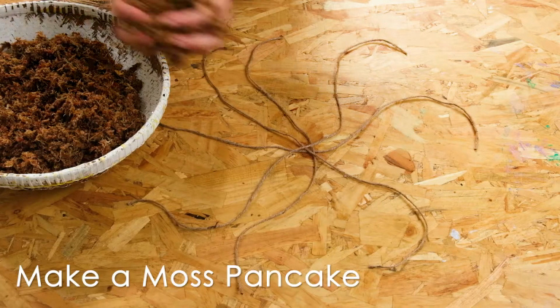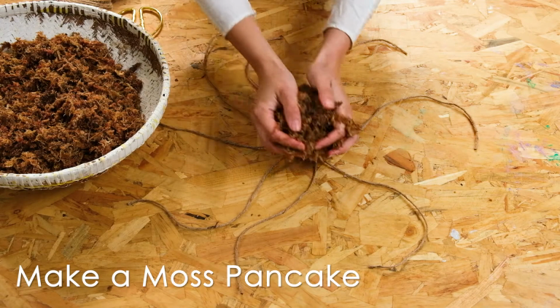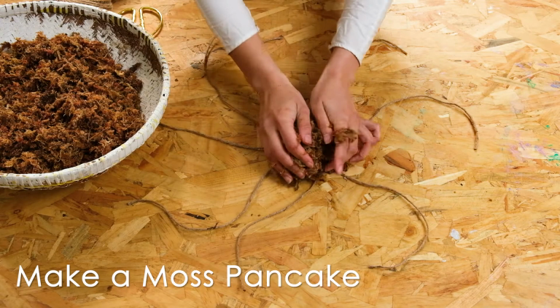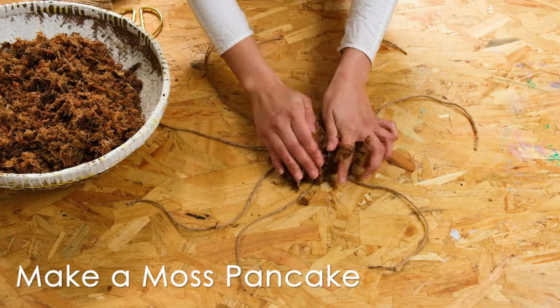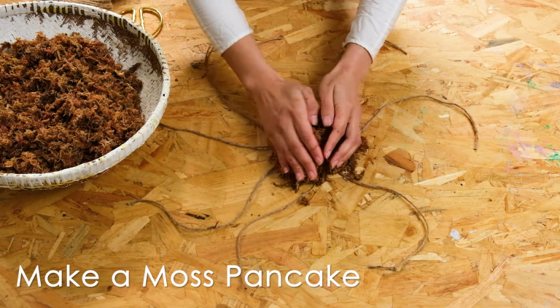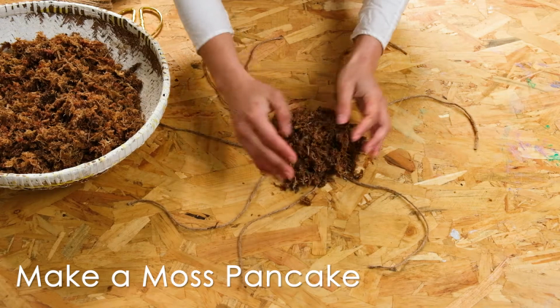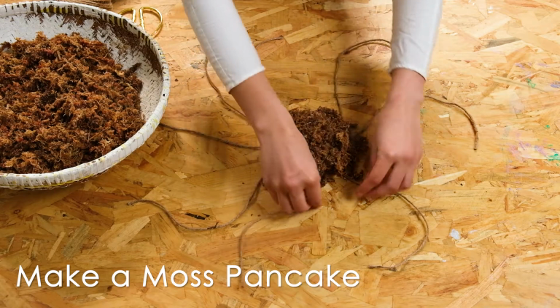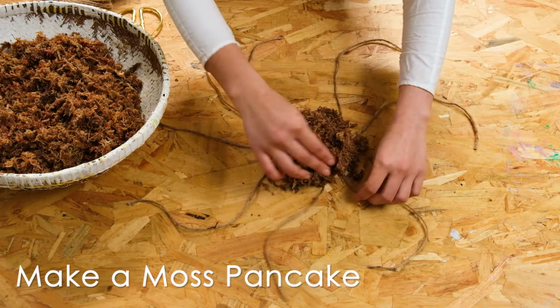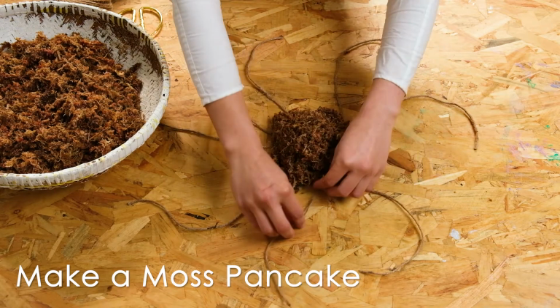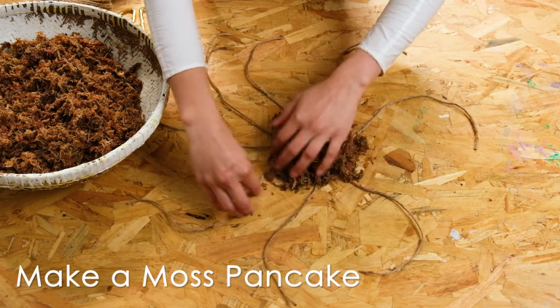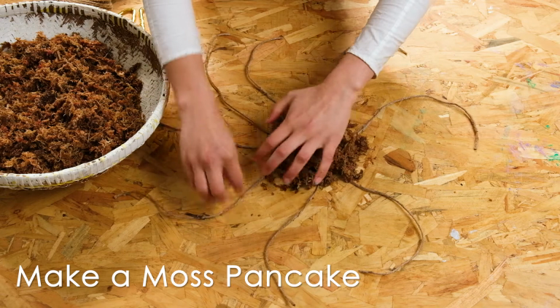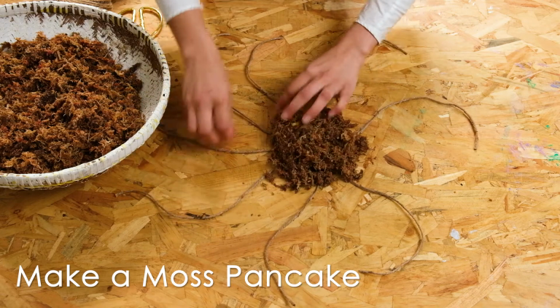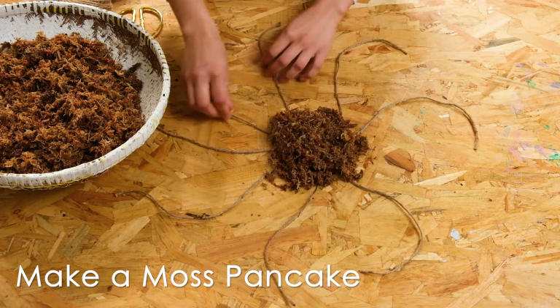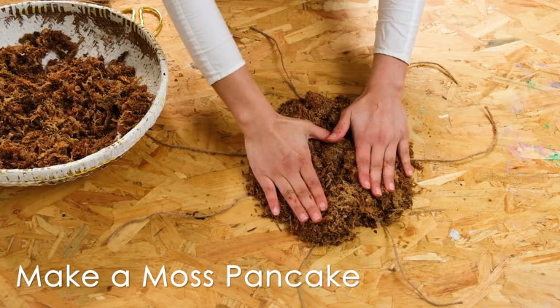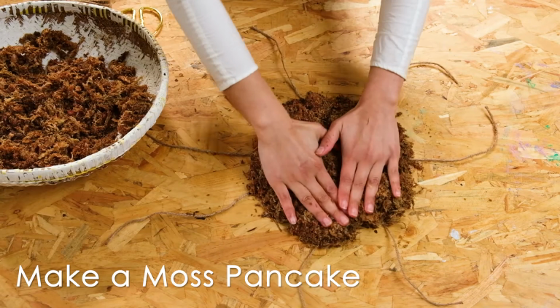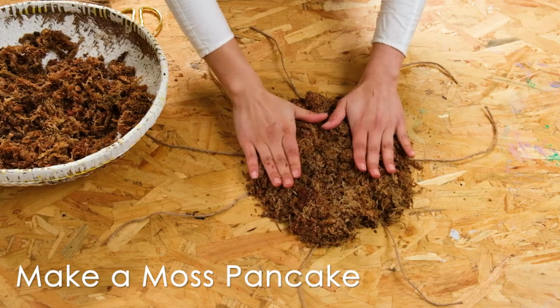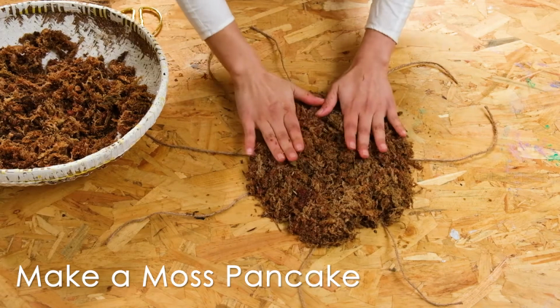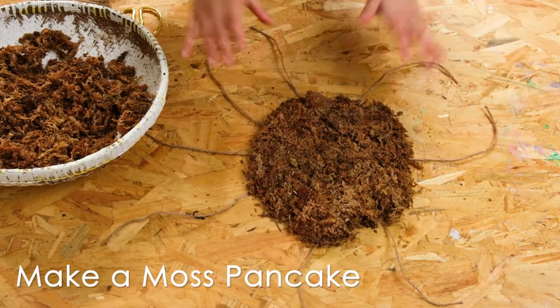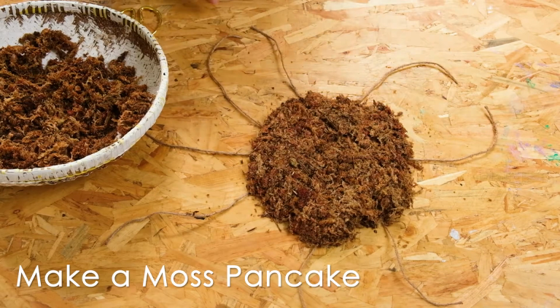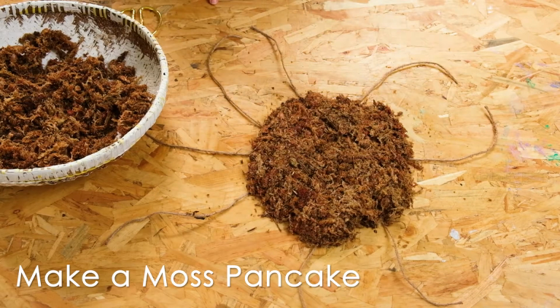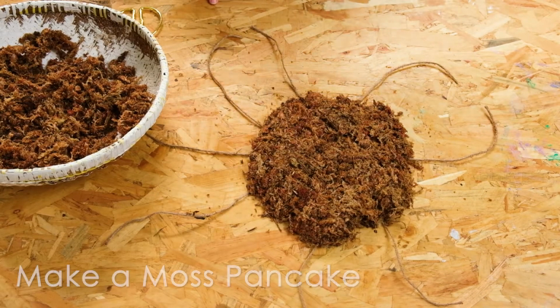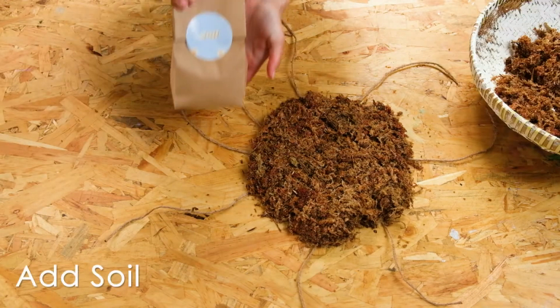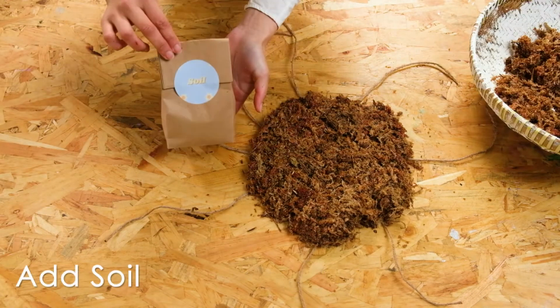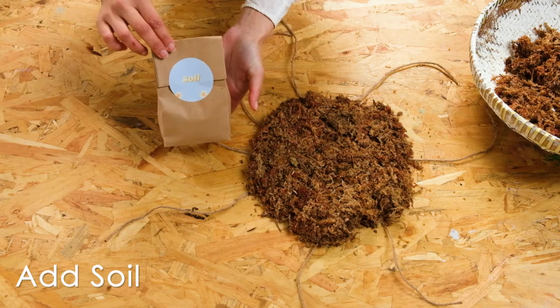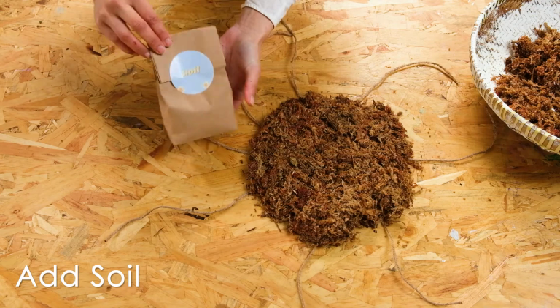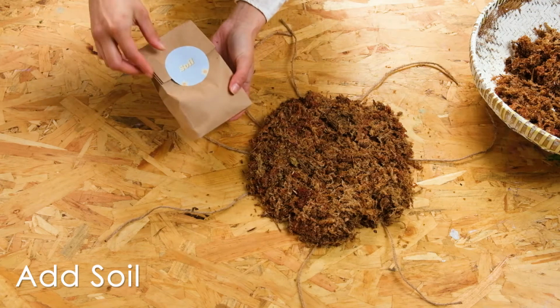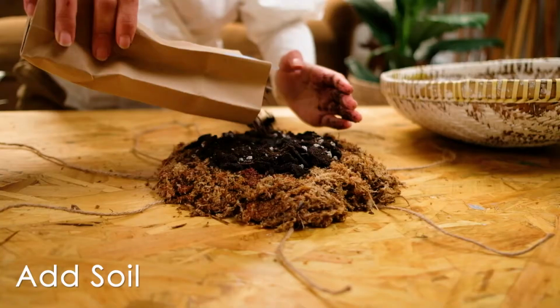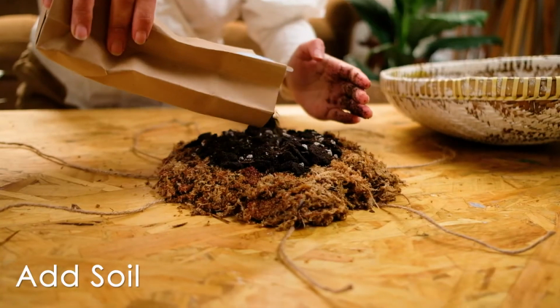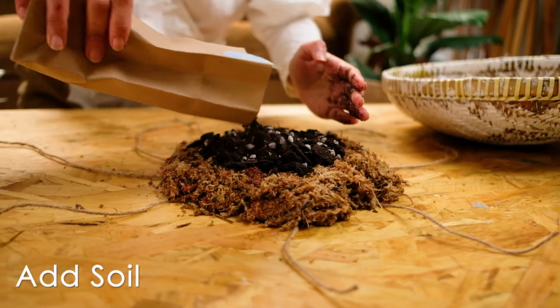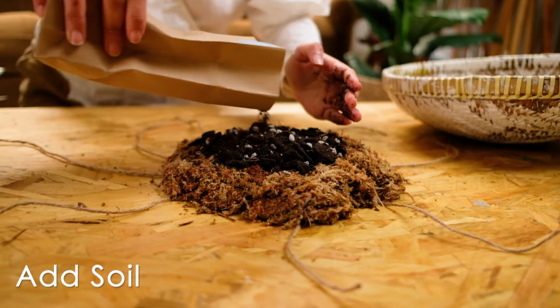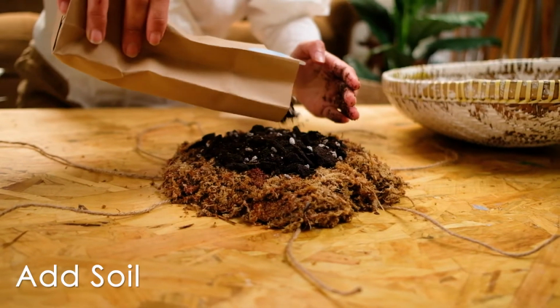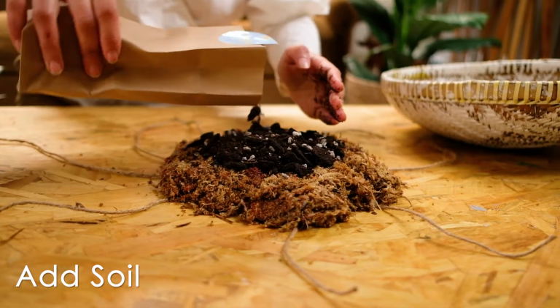Next we will create the base of the kokodama. Lay your moss in the center and make a nice thick pancake. Then place your soil mix in the center of the pancake and spread out evenly.